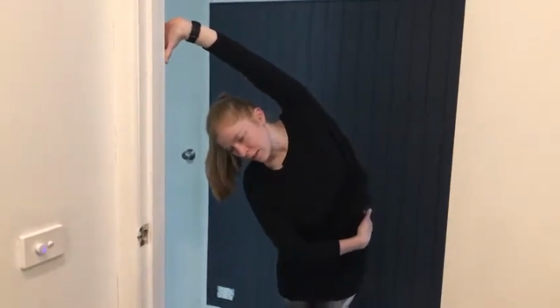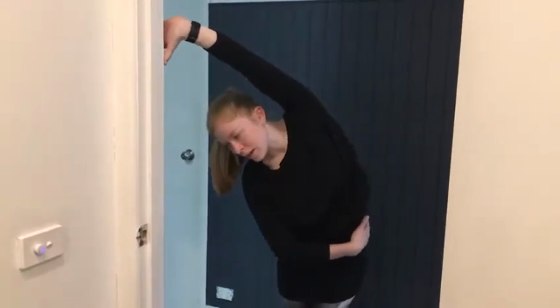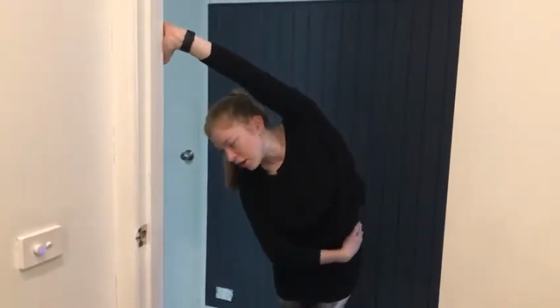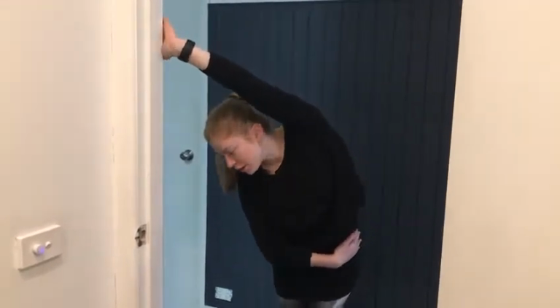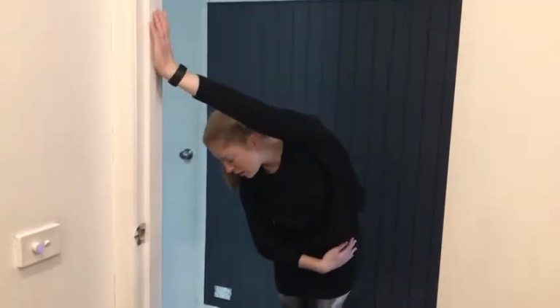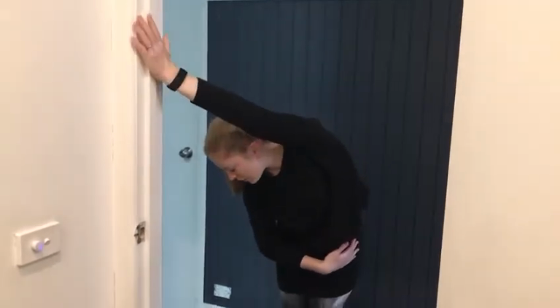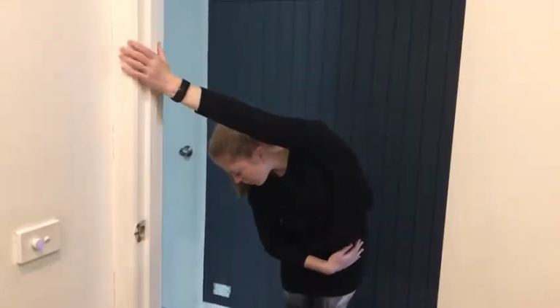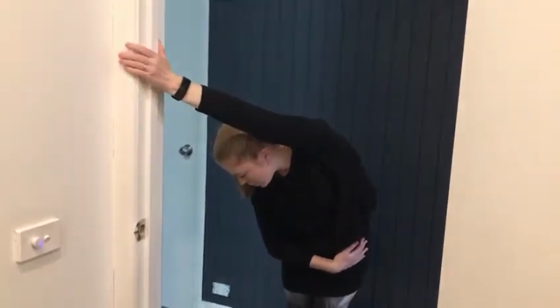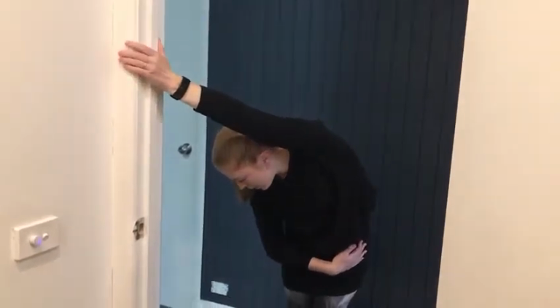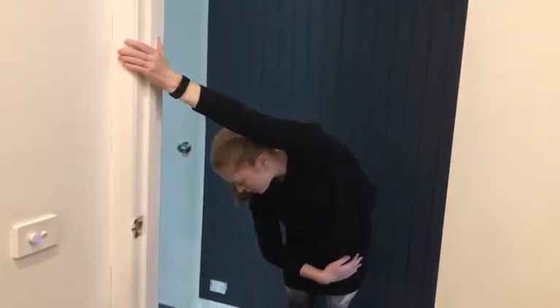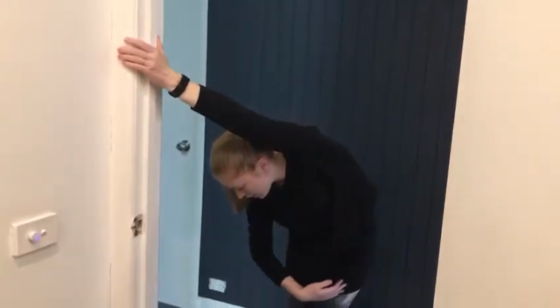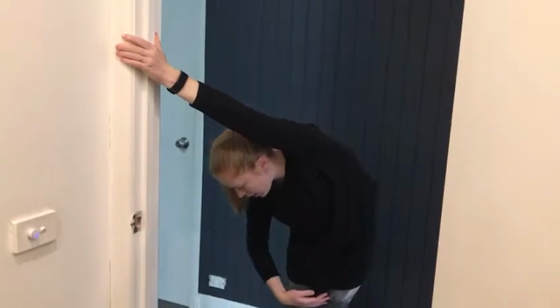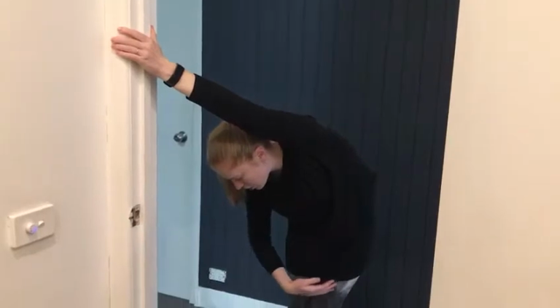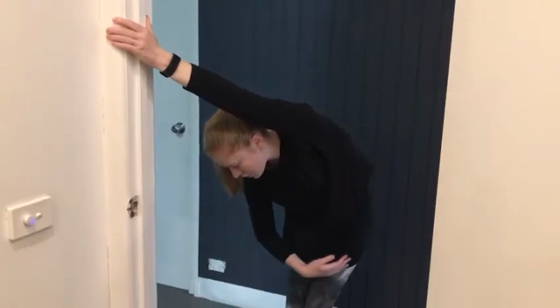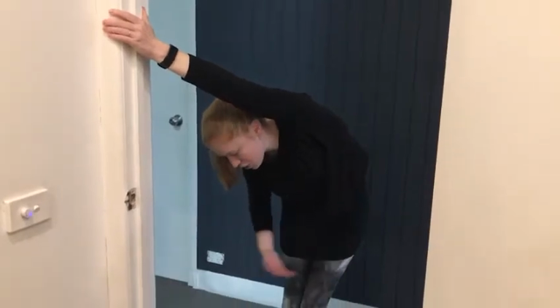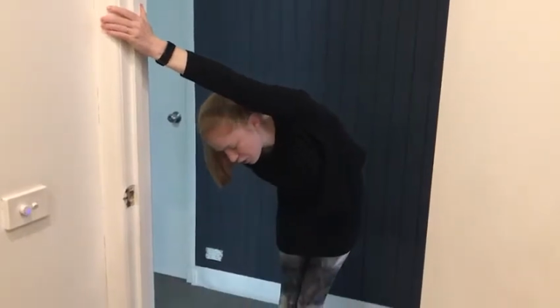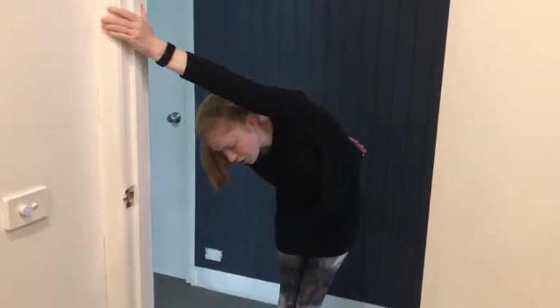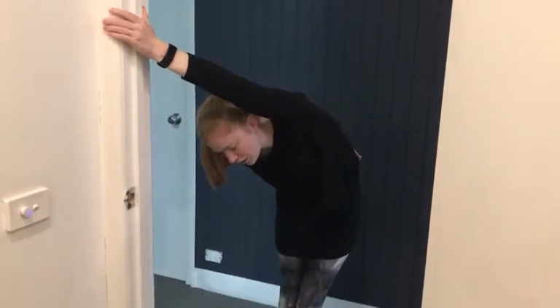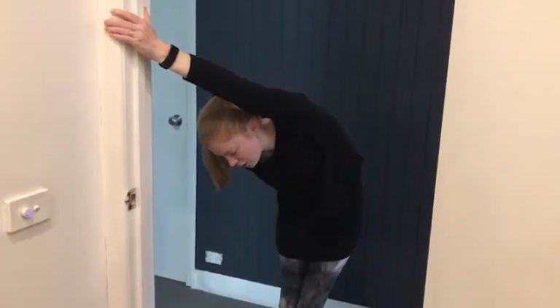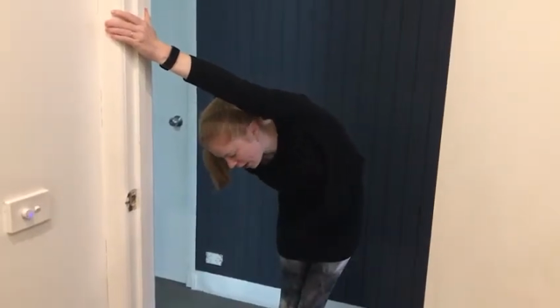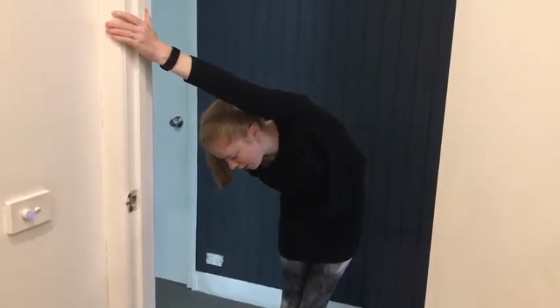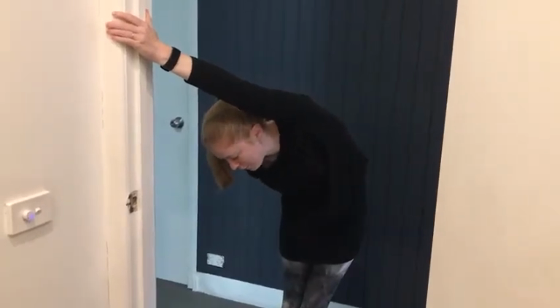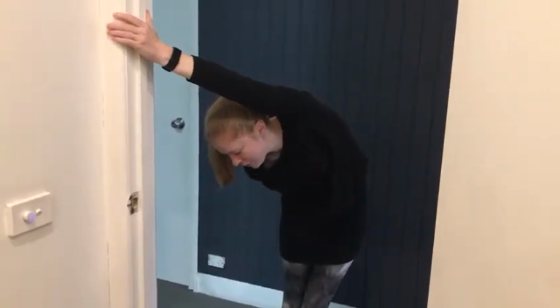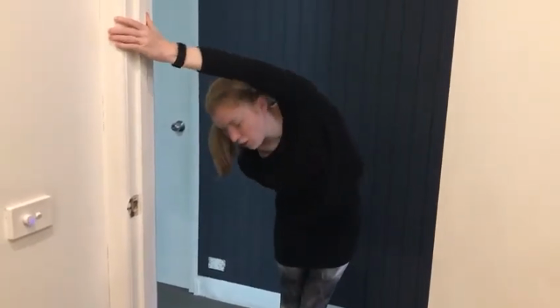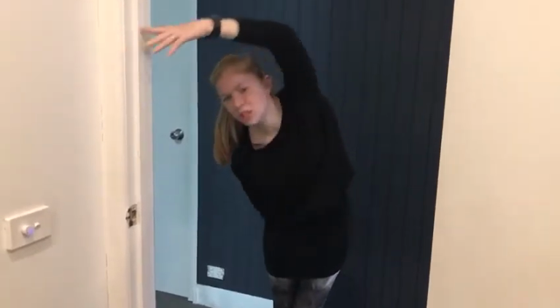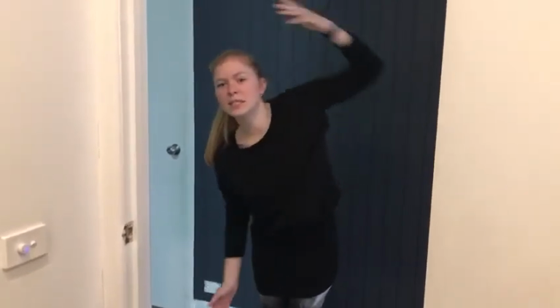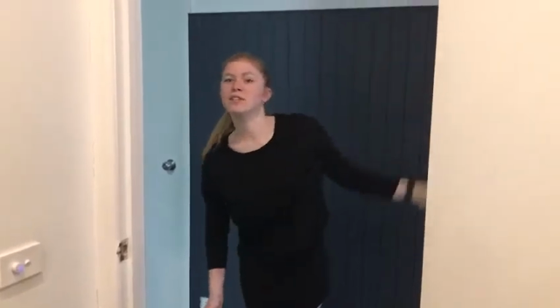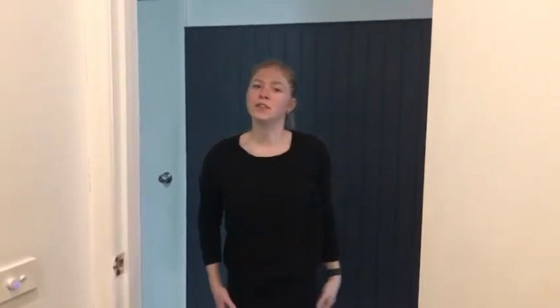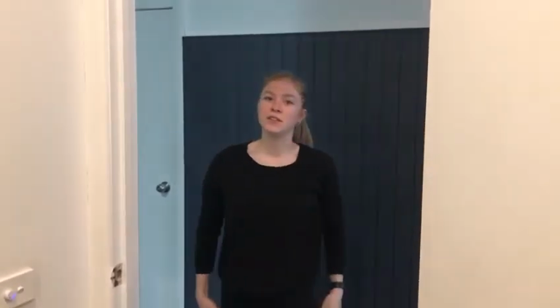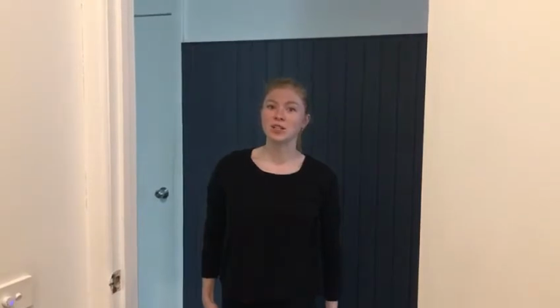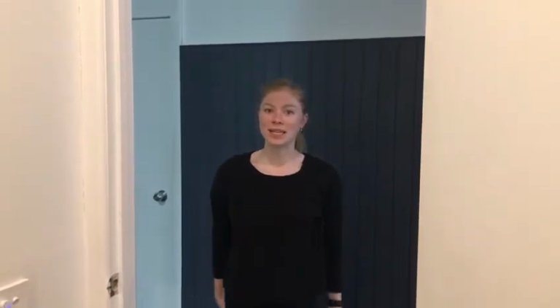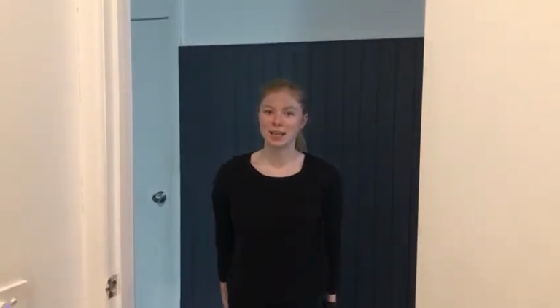Then turn to face towards the ground and you should feel the stretch move closer into your back. Hold each position for 15 to 20 seconds.